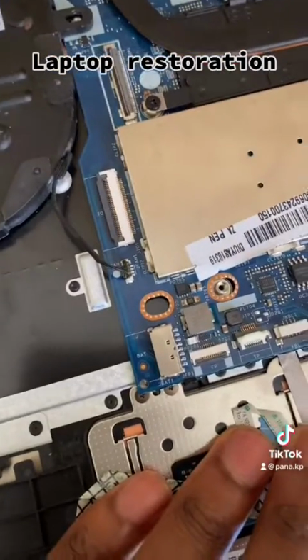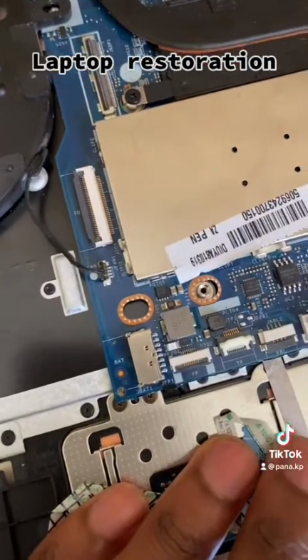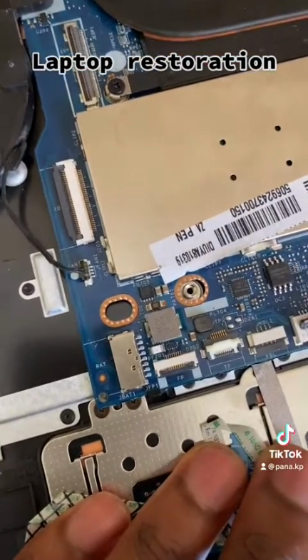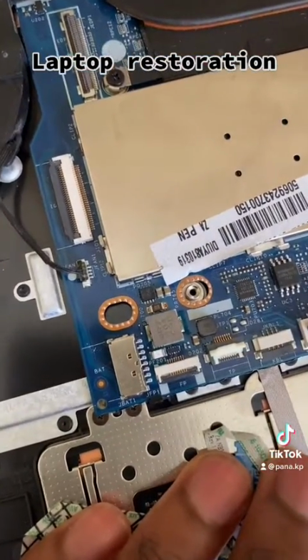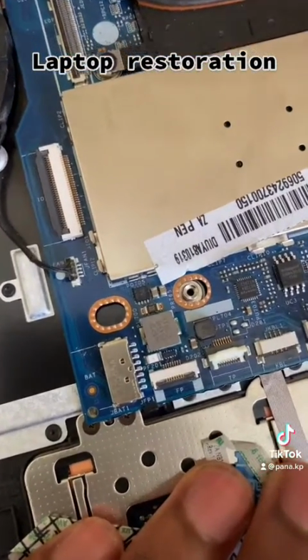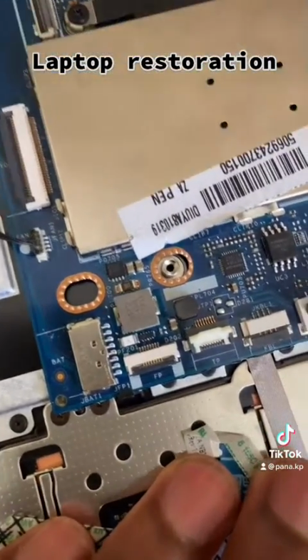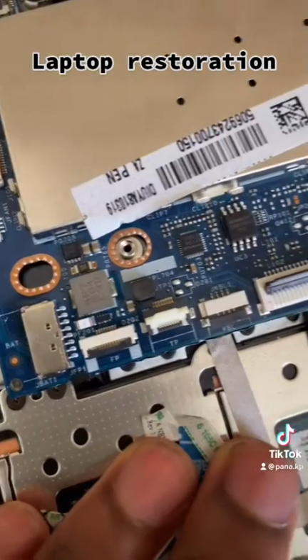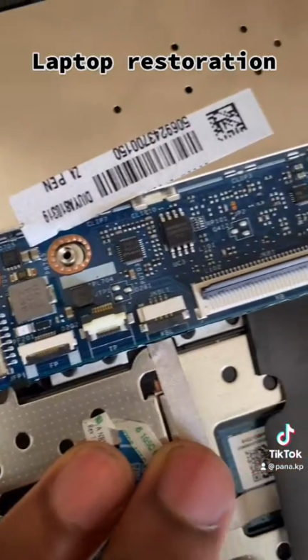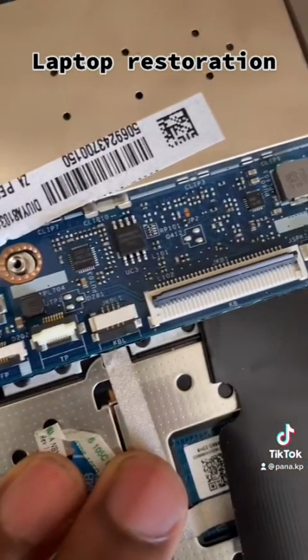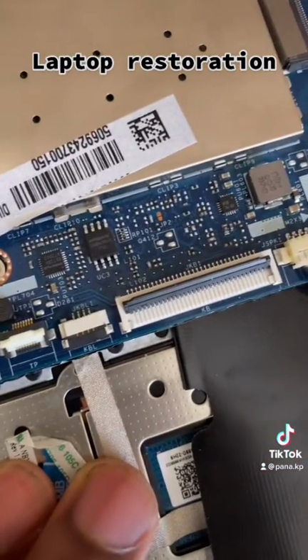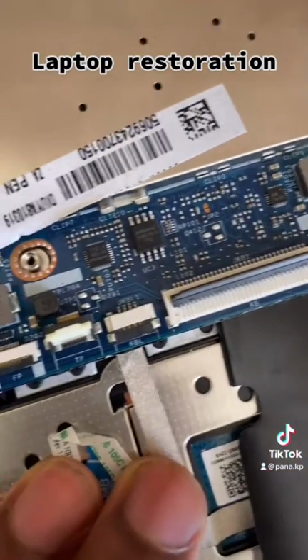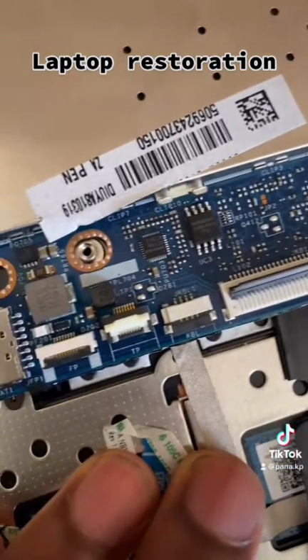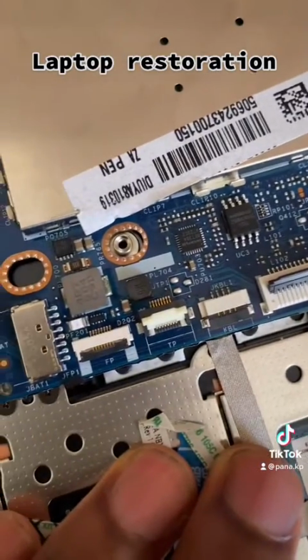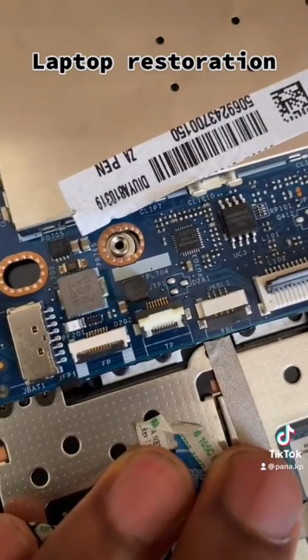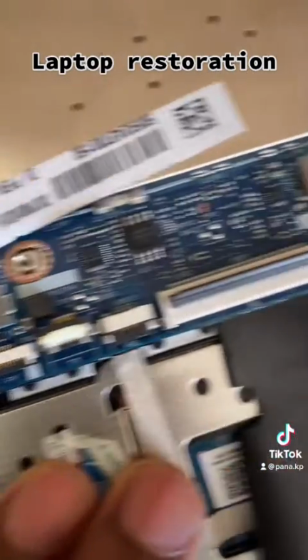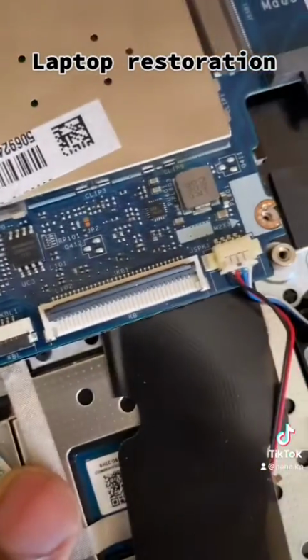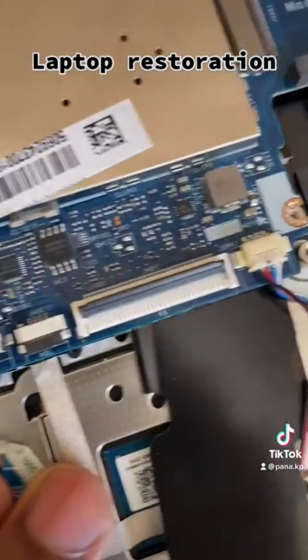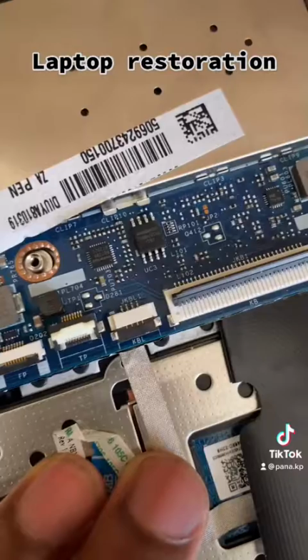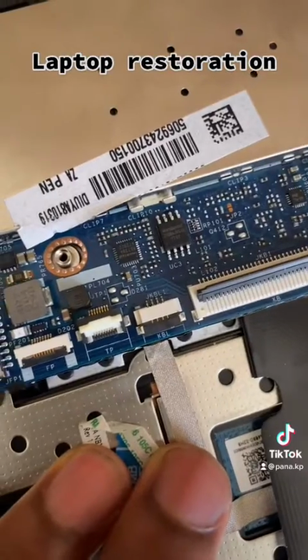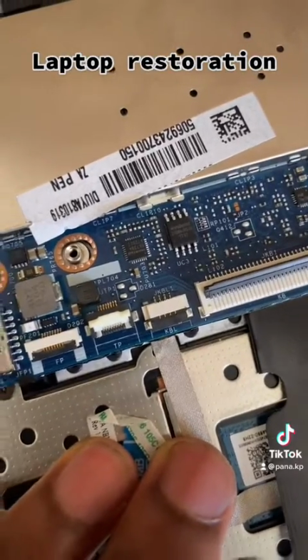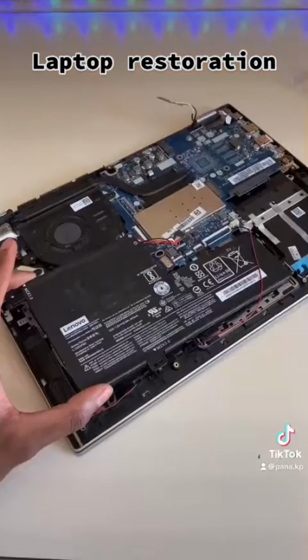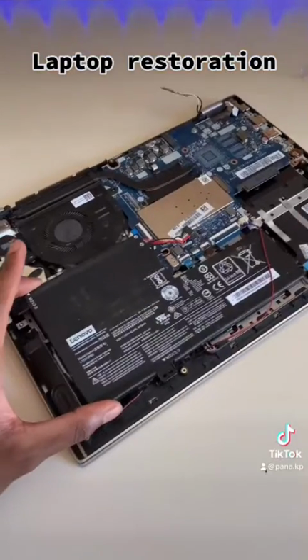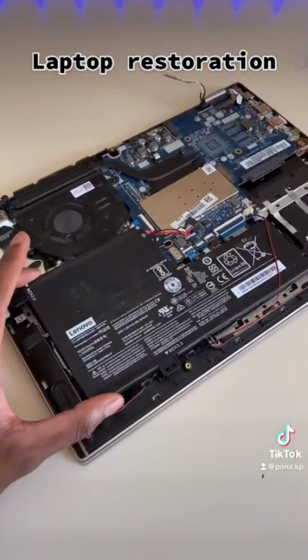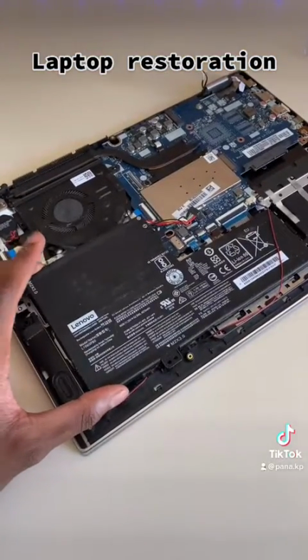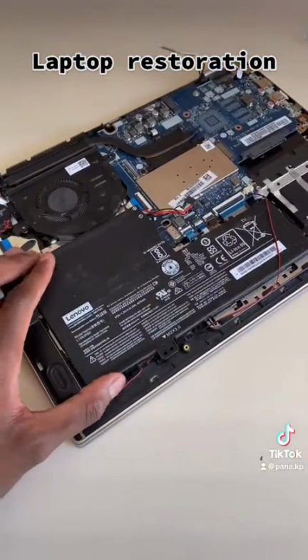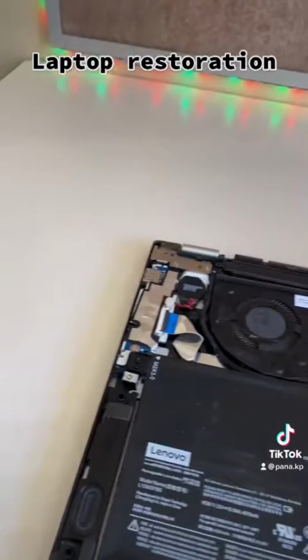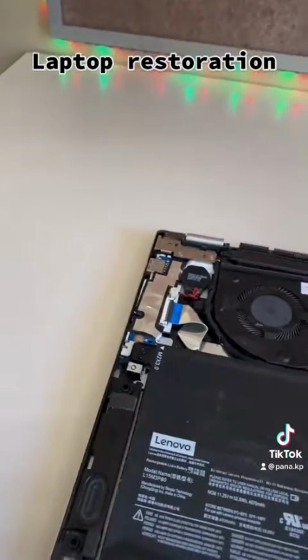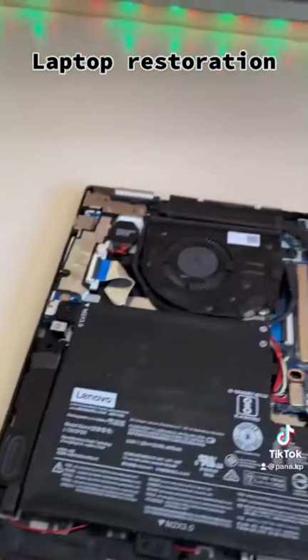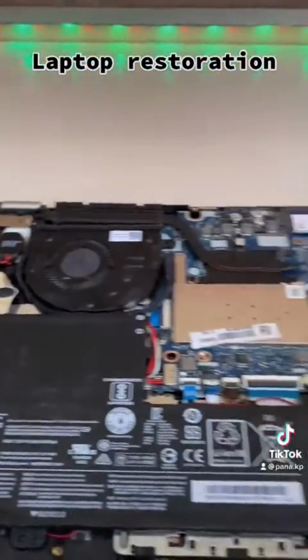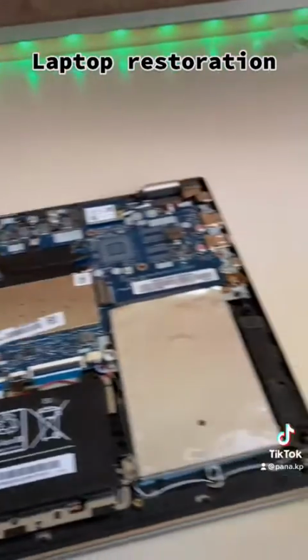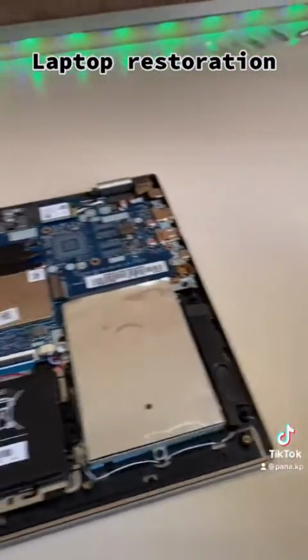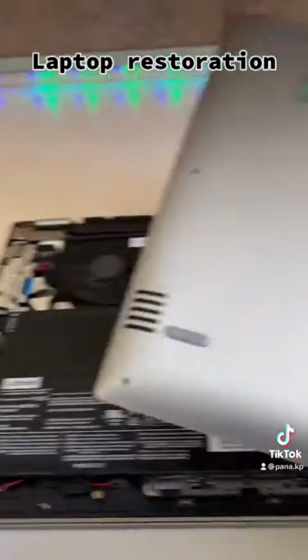Fixing a PC isn't that bad — Lenovo literally tells you how to put everything back. See the fingerprint reader there? Keep it there. Install back the battery. Everything is installed now, let's close it up.